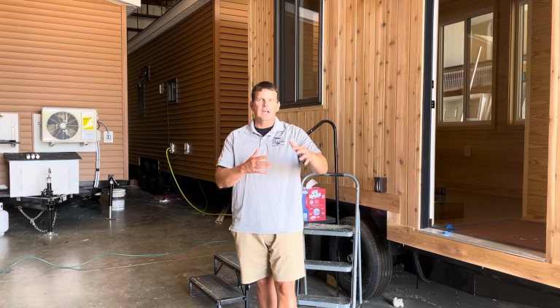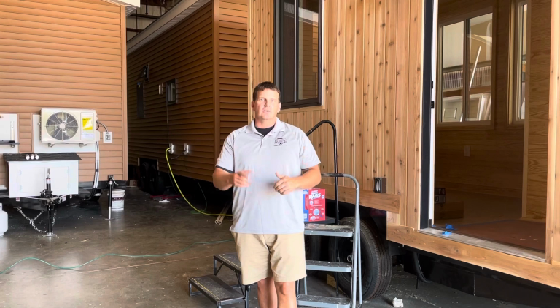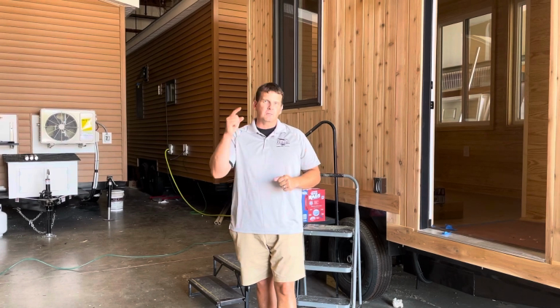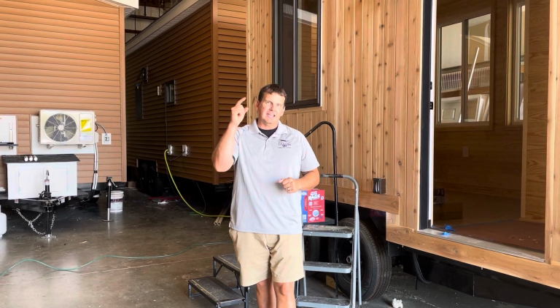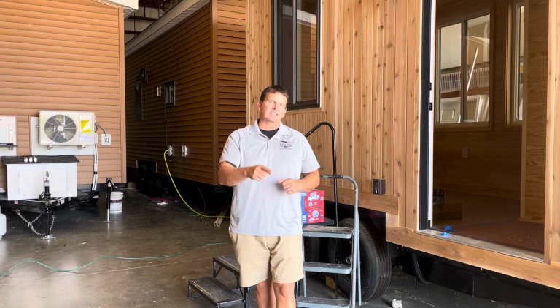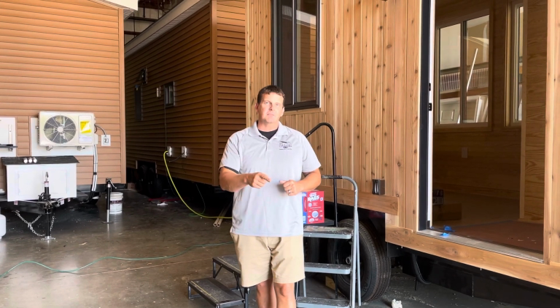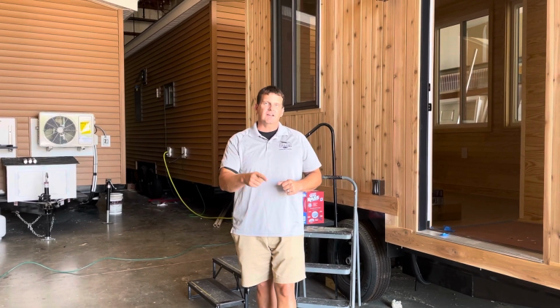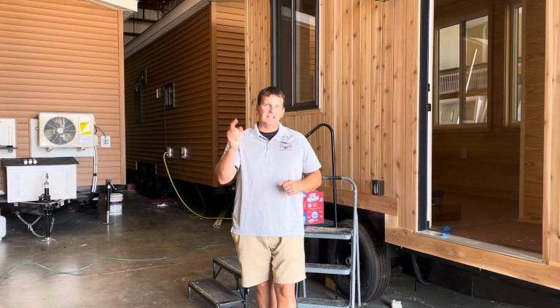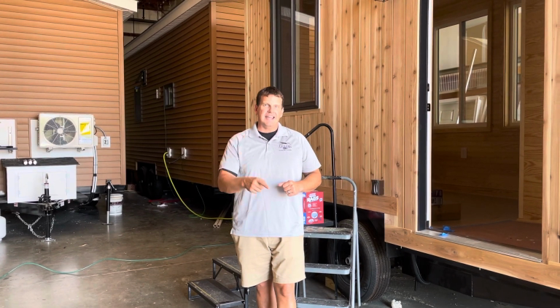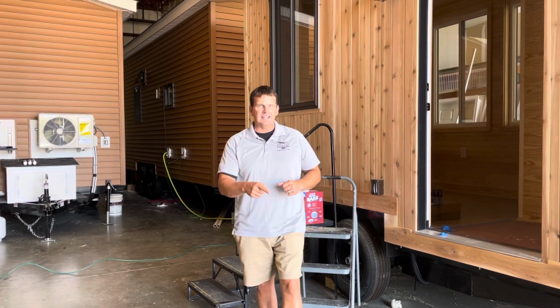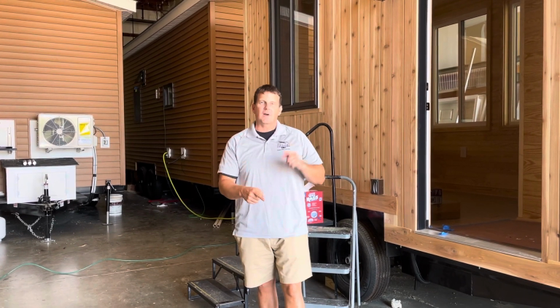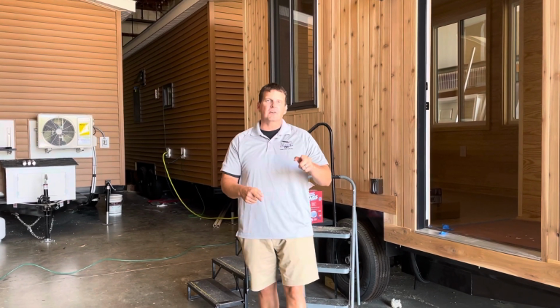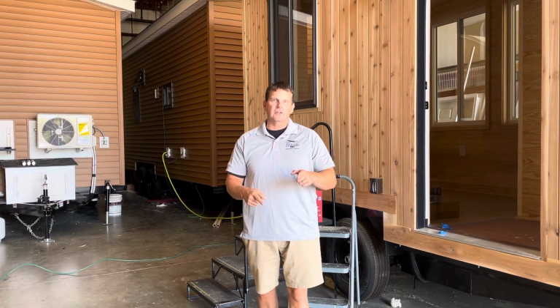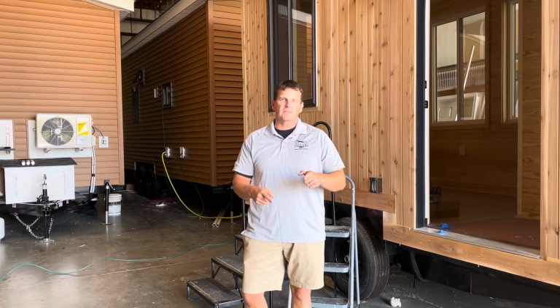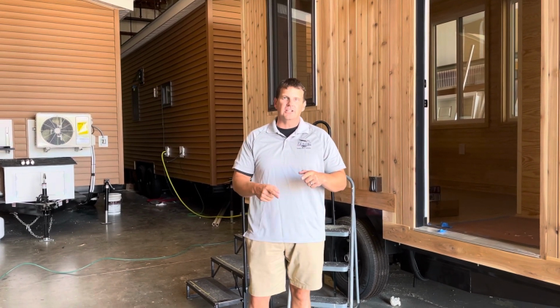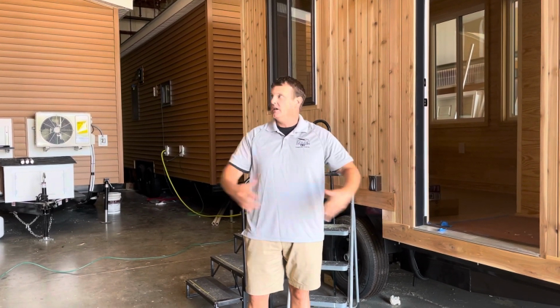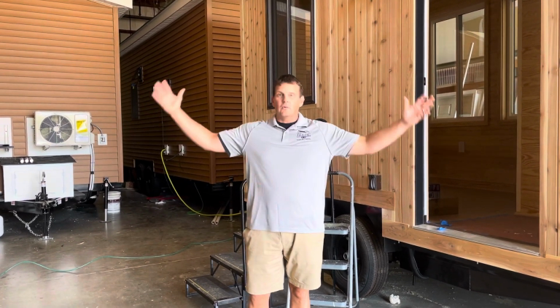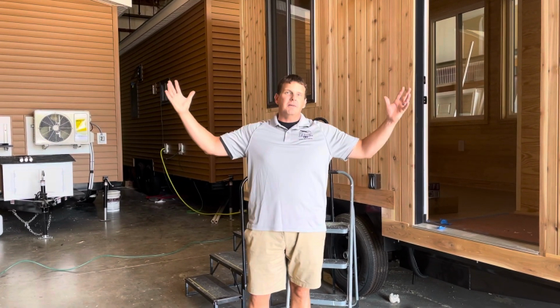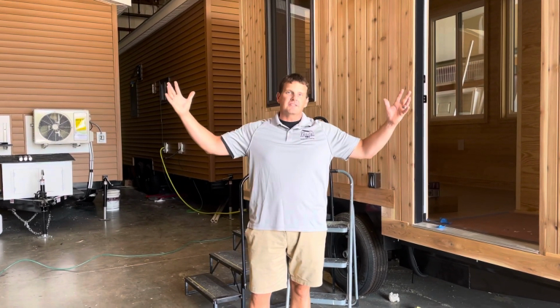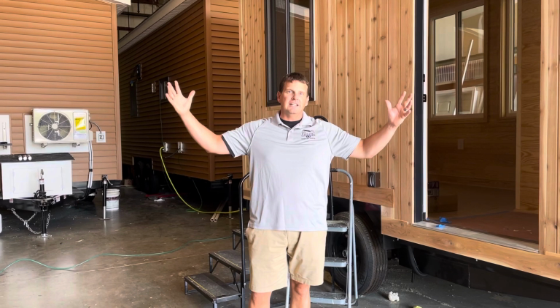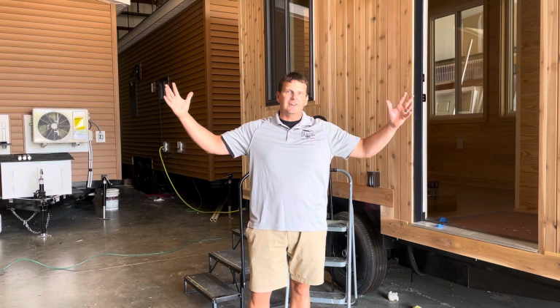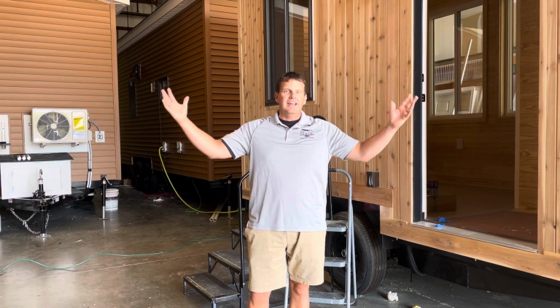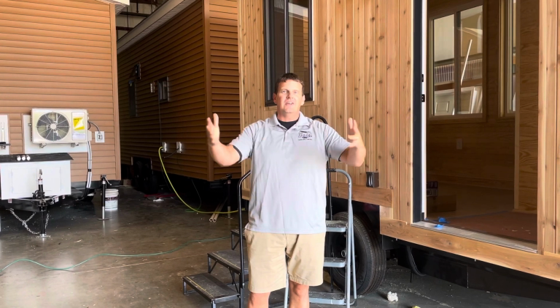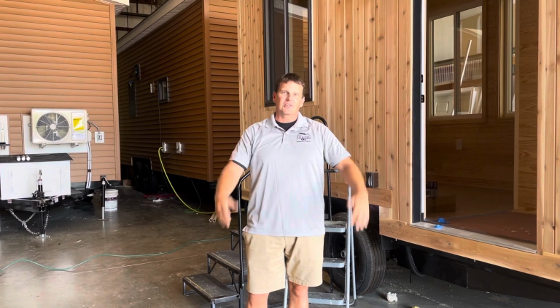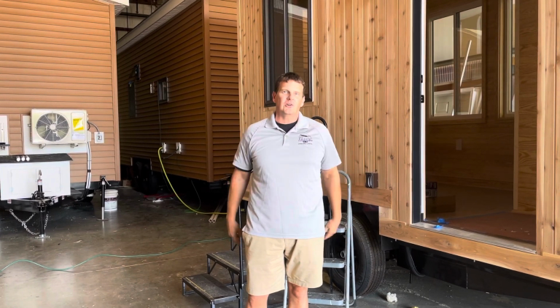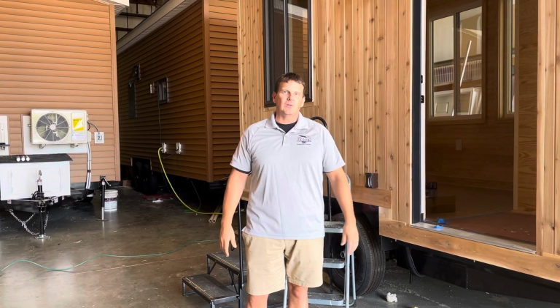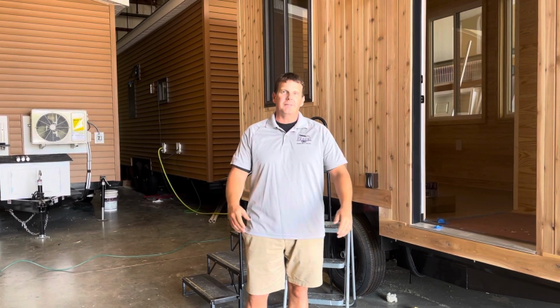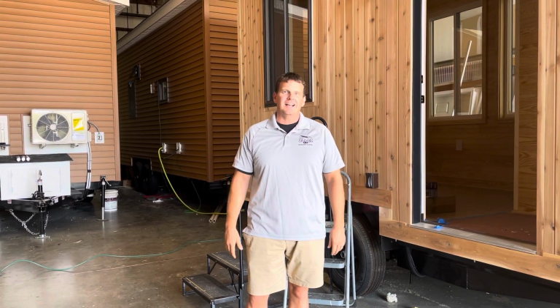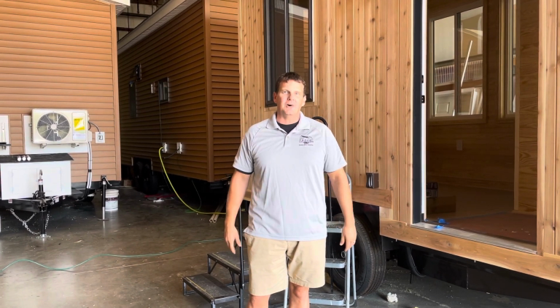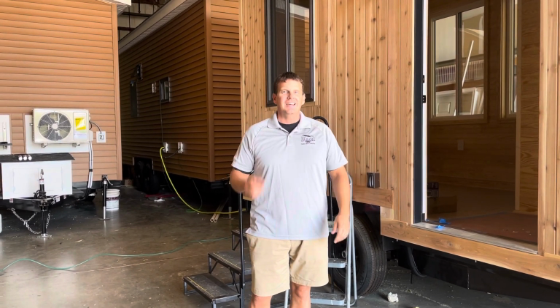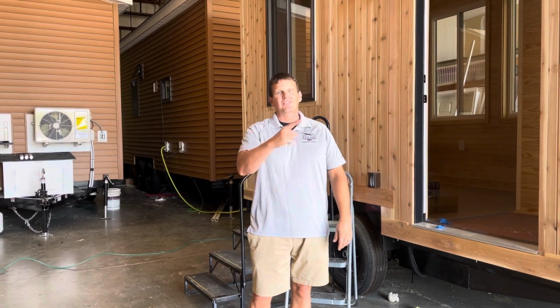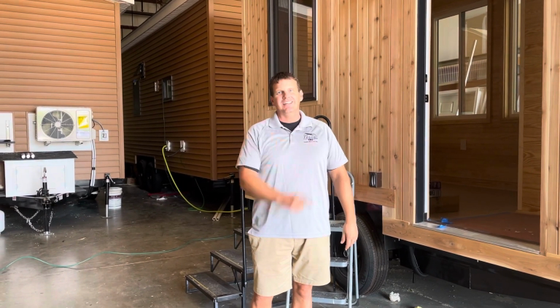So this will be again September 17th and 18th, right here in Fredericksburg, Virginia, right in my facility here. You guys are going to learn a whole lot about tiny homes. Have a great day.